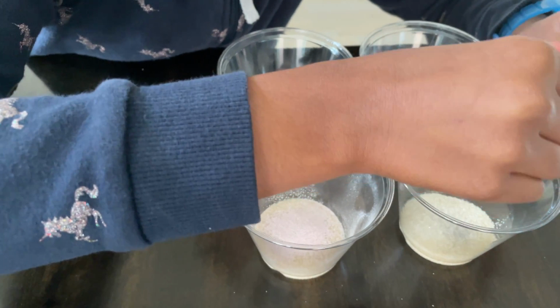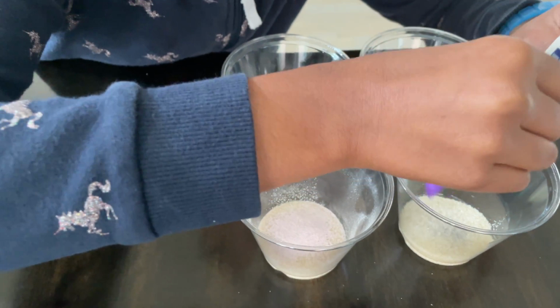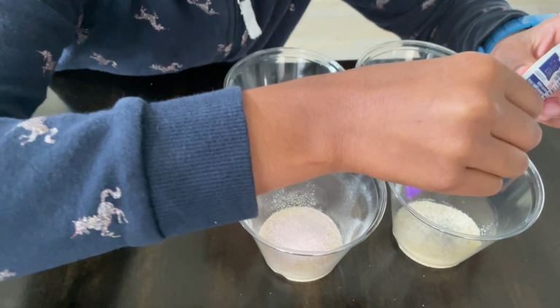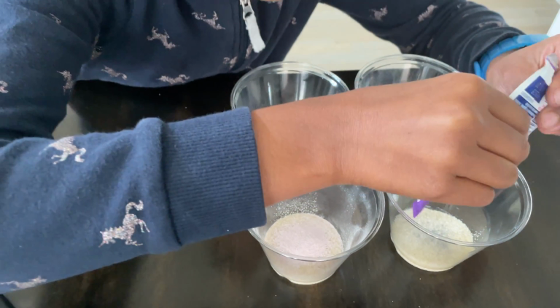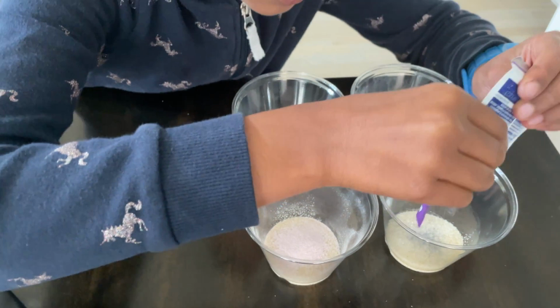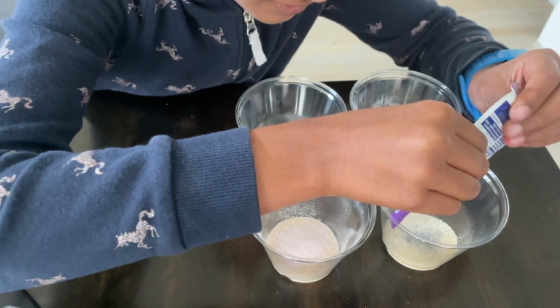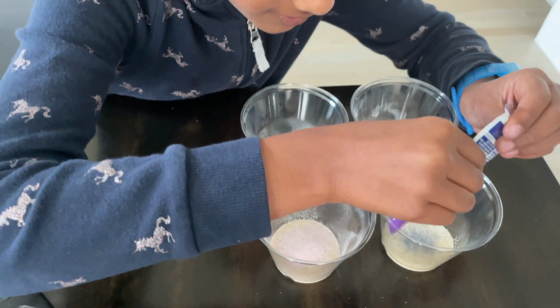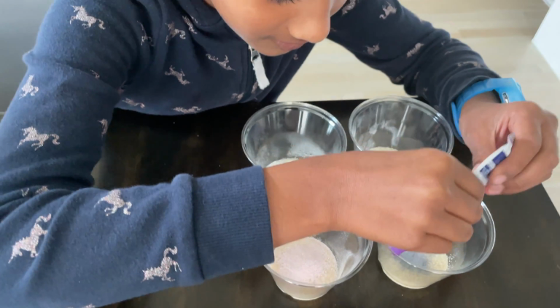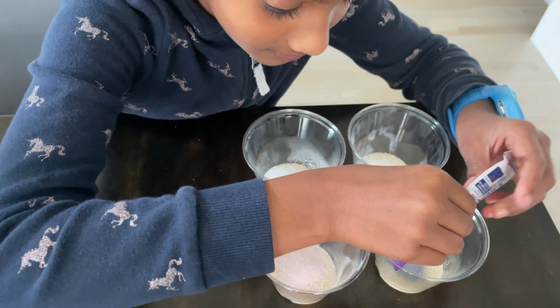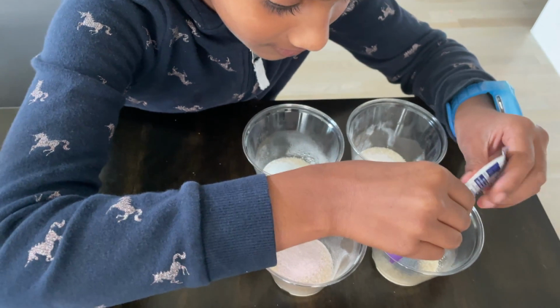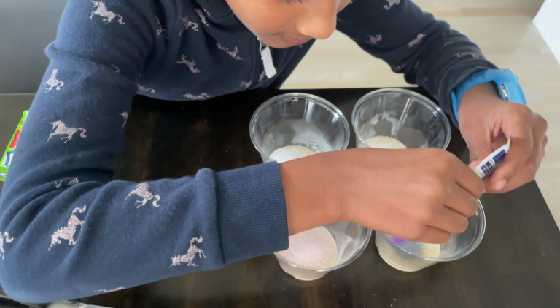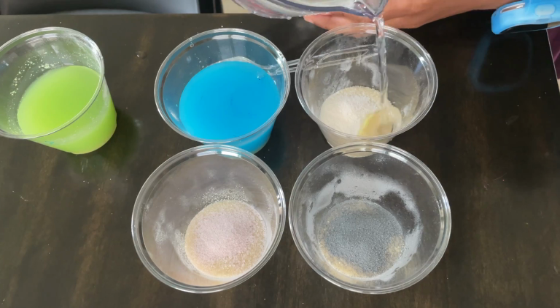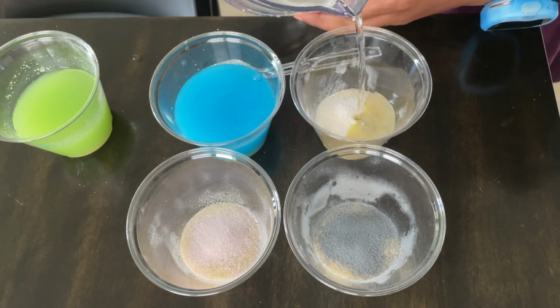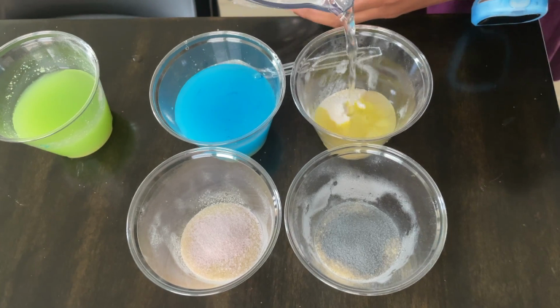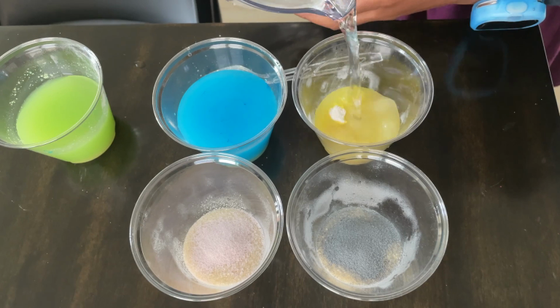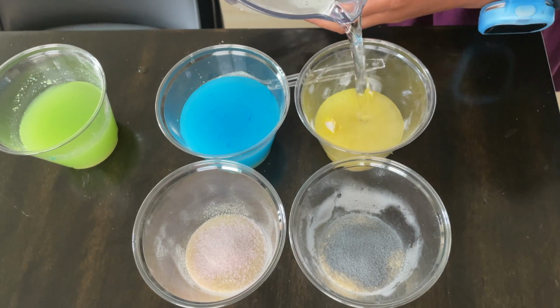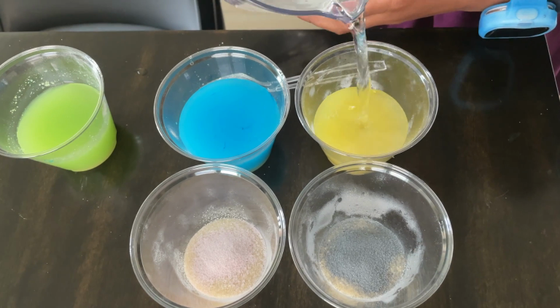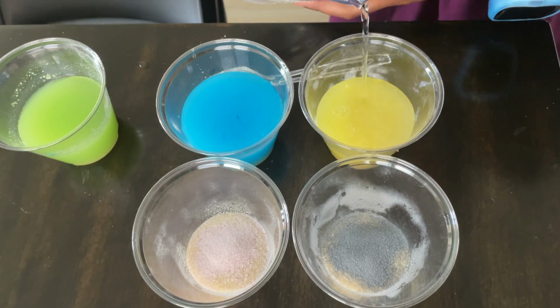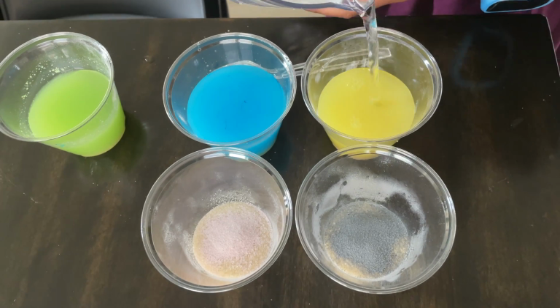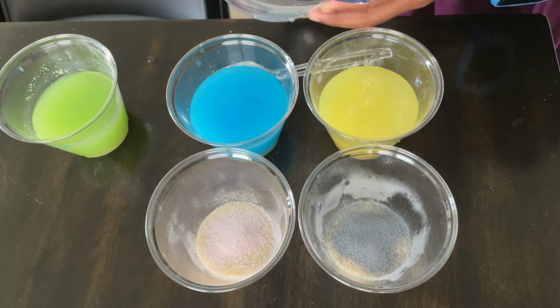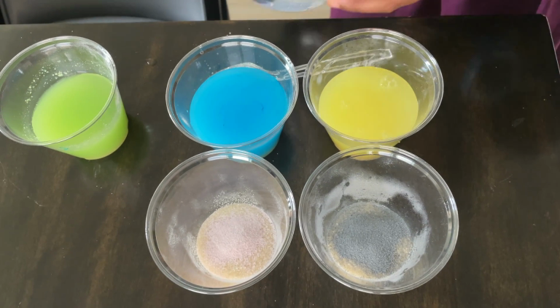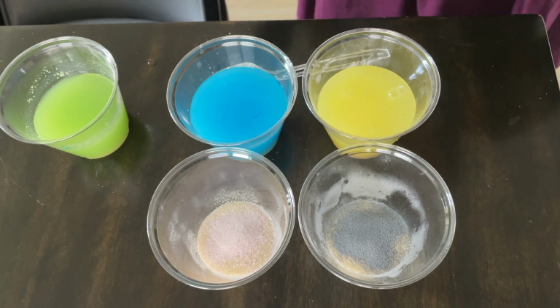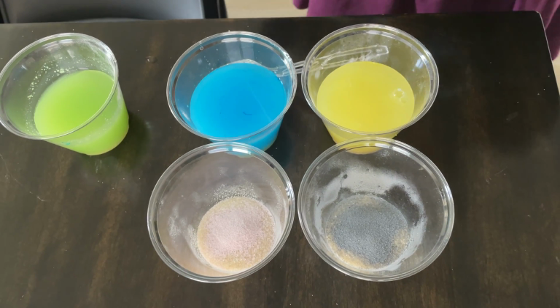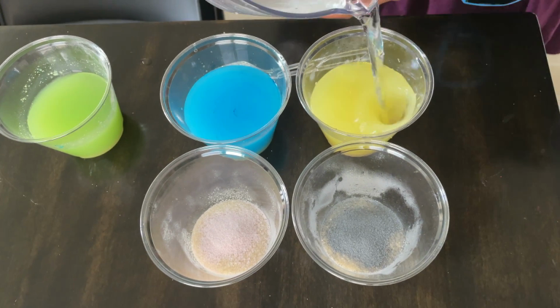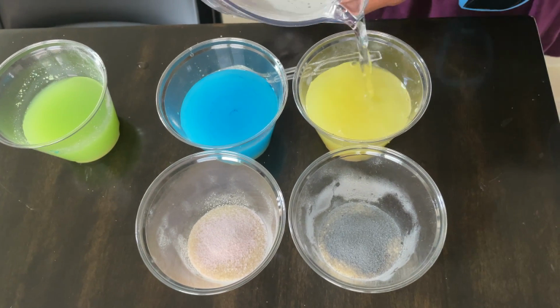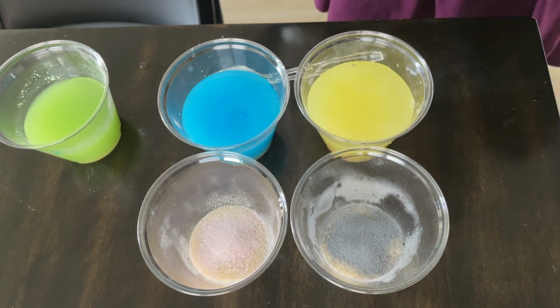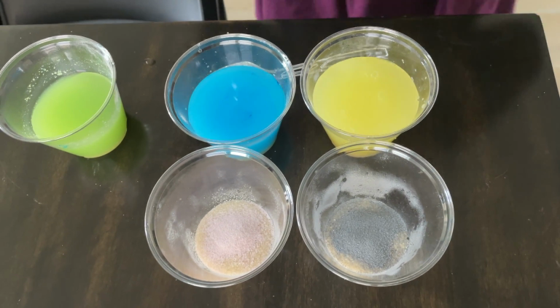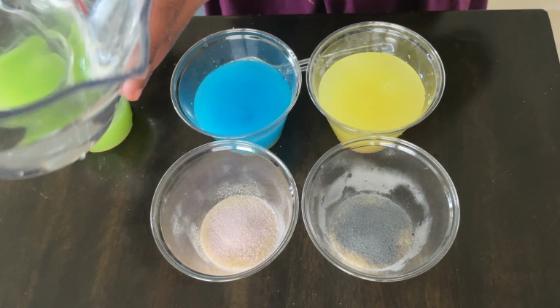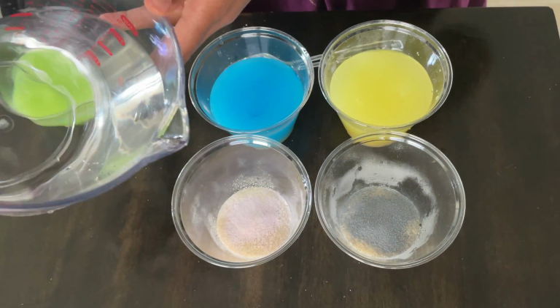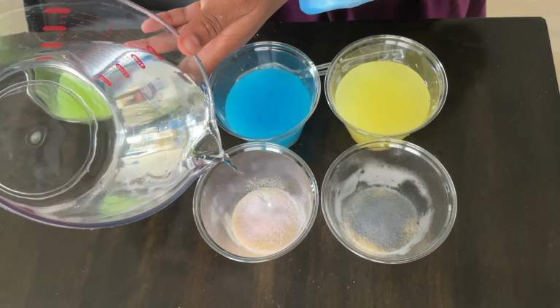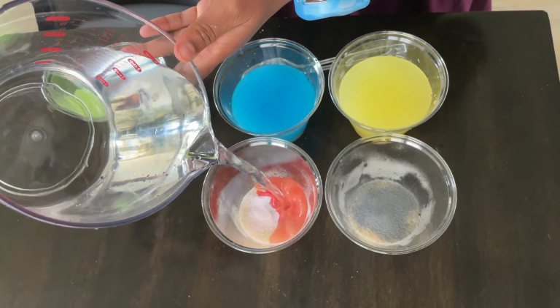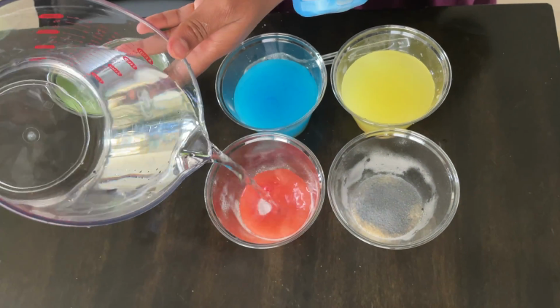It's purple! And kiwi strawberry turned red.